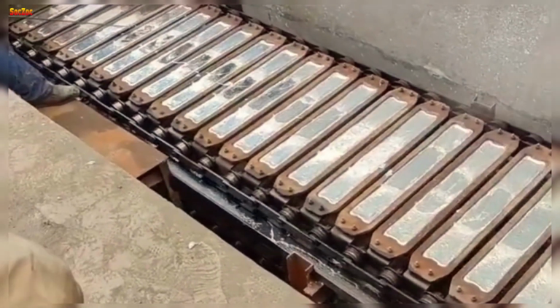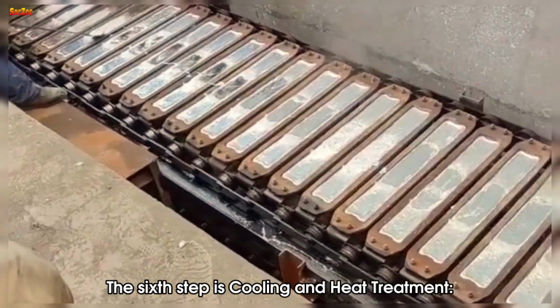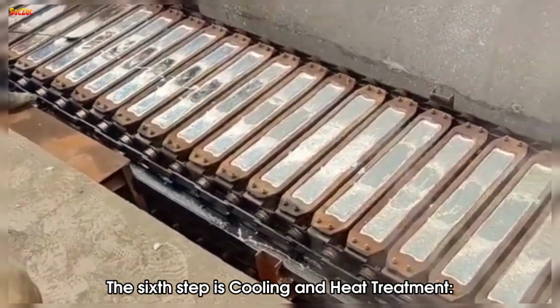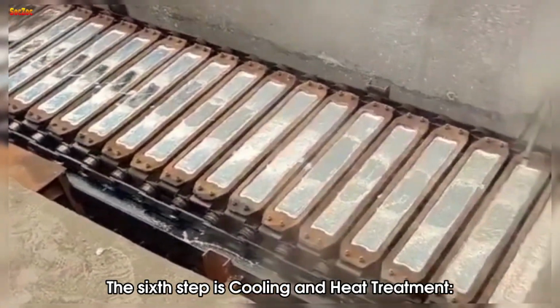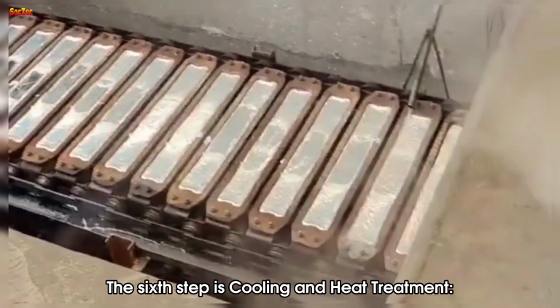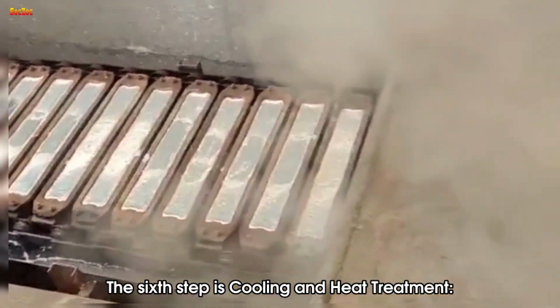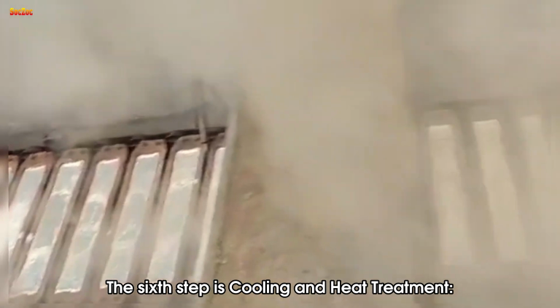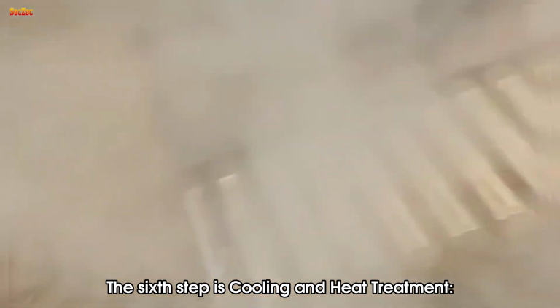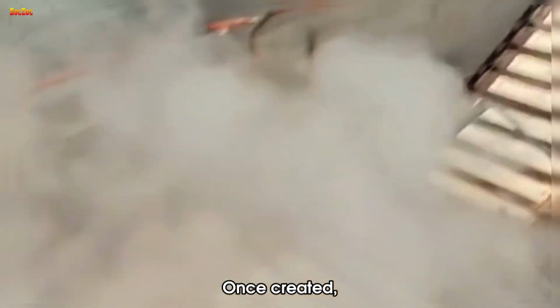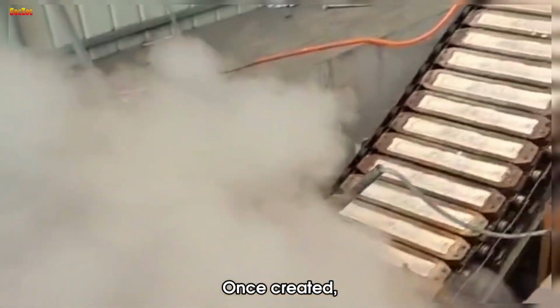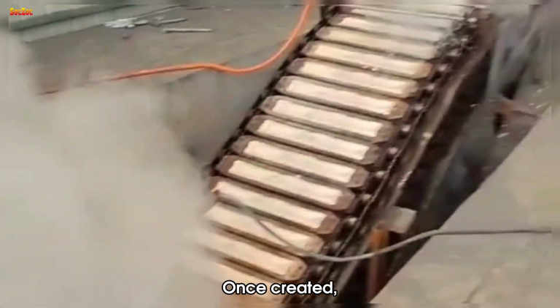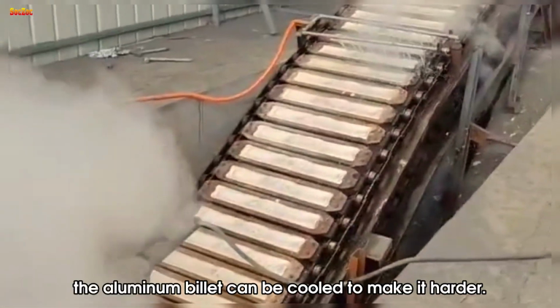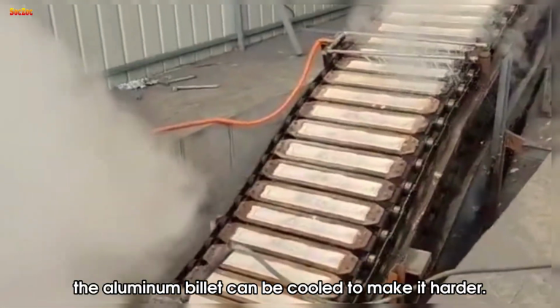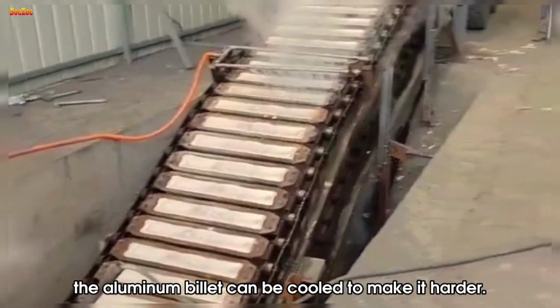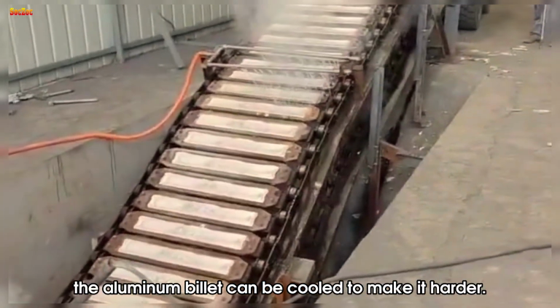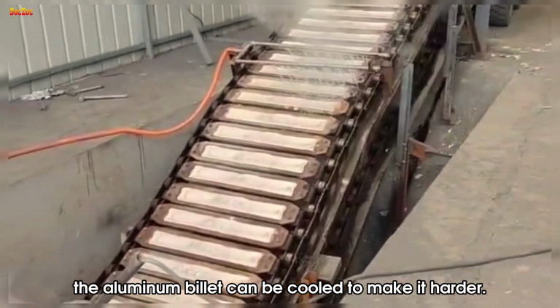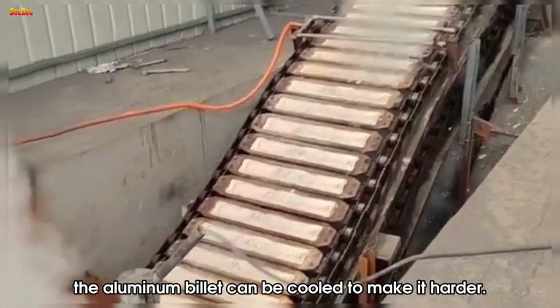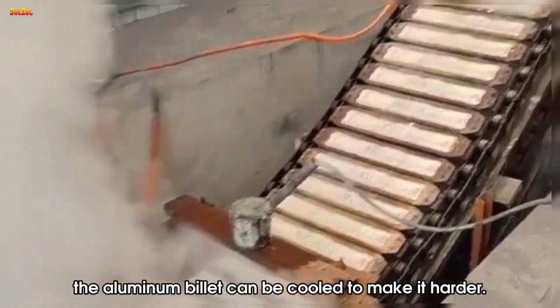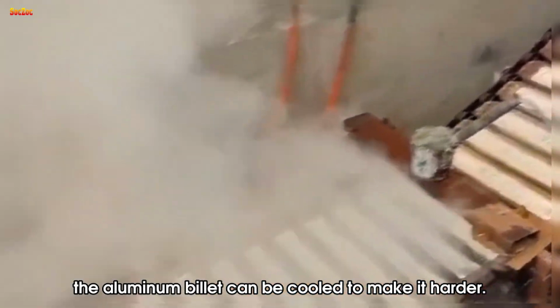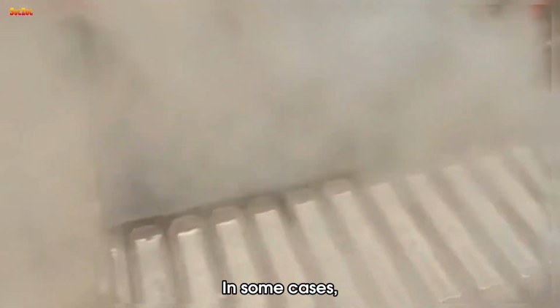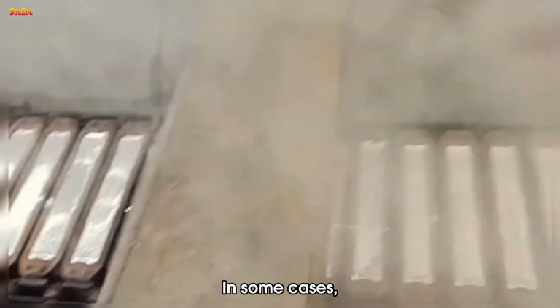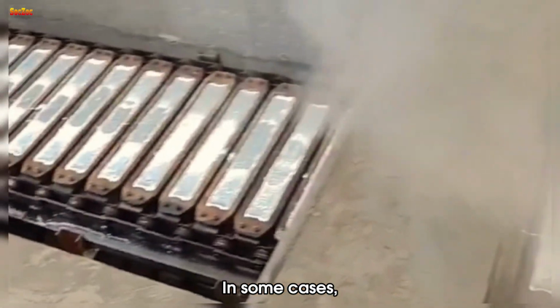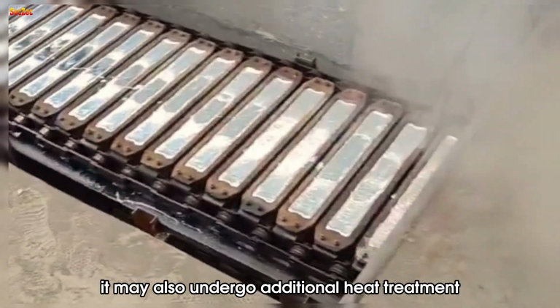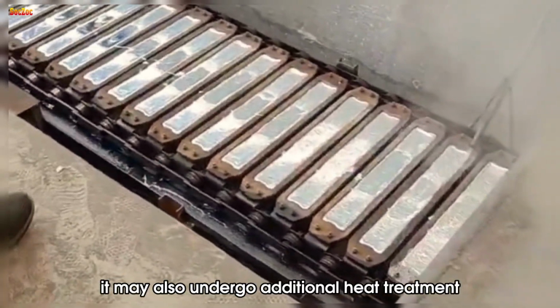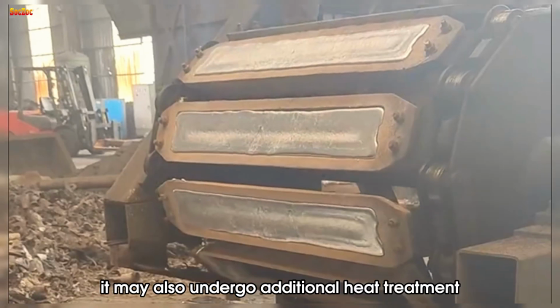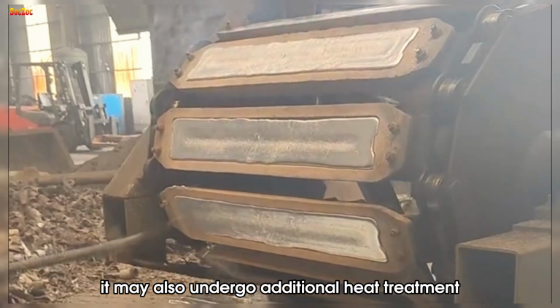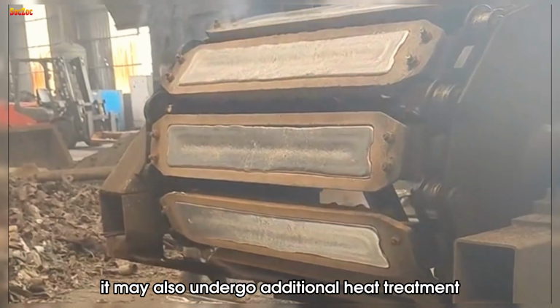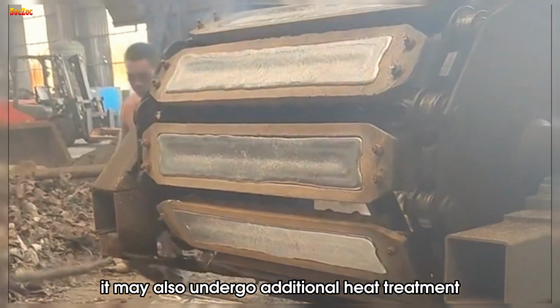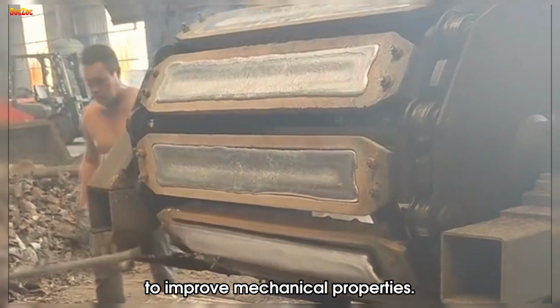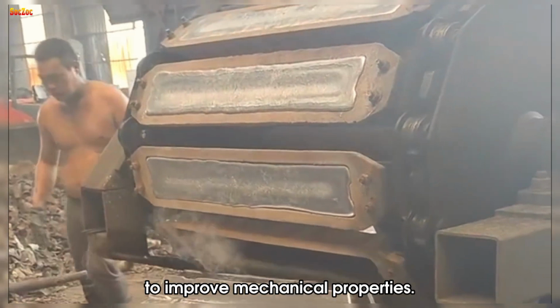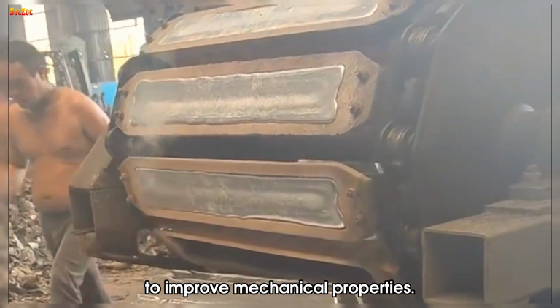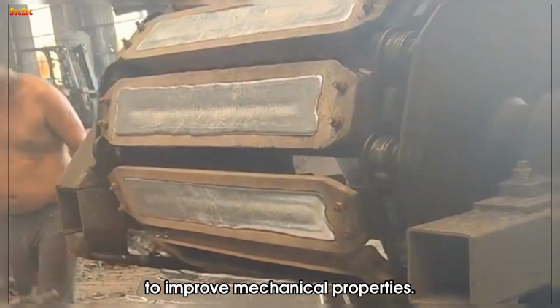The sixth step is cooling and heat treatment. Once created, the aluminum billet can be cooled to make it harder. In some cases, it may also undergo additional heat treatment to improve mechanical properties.